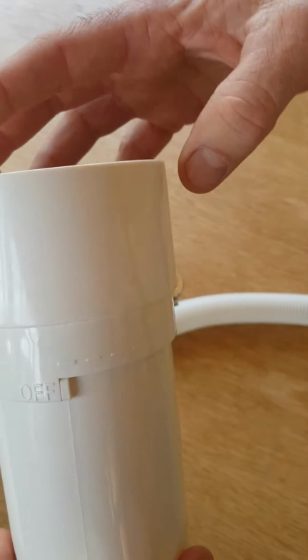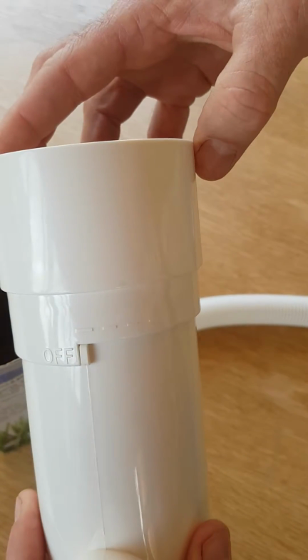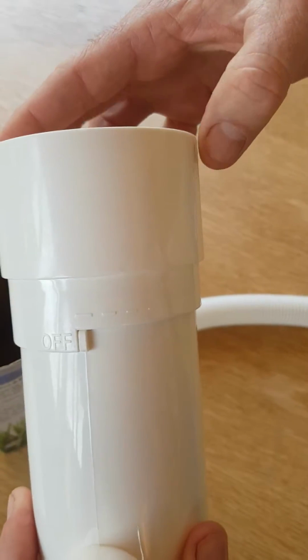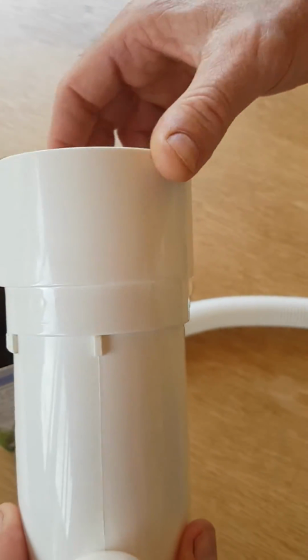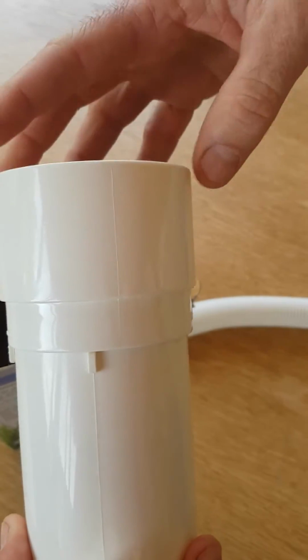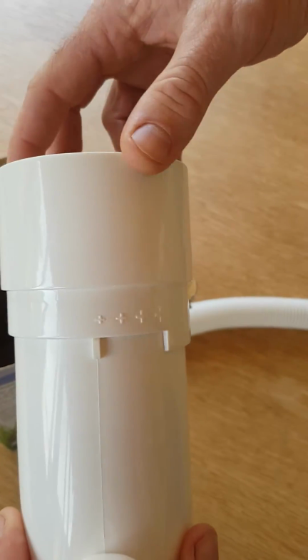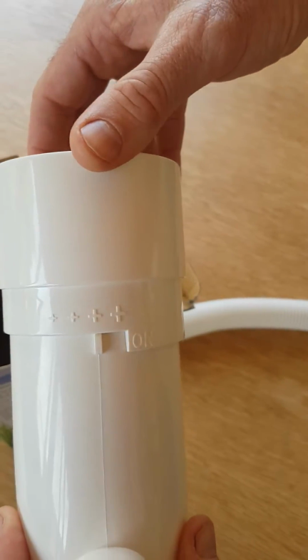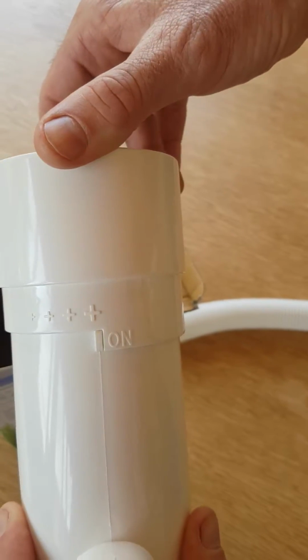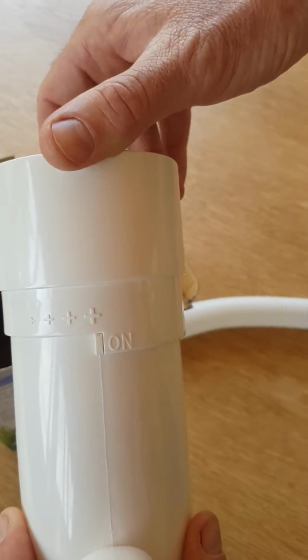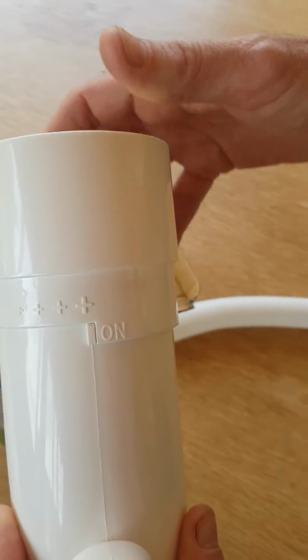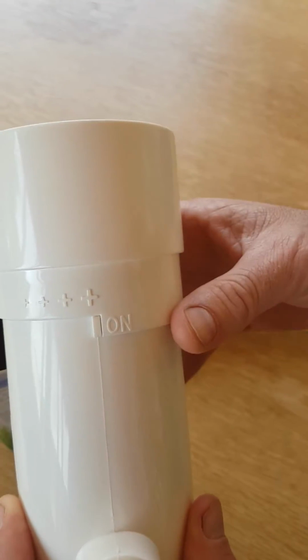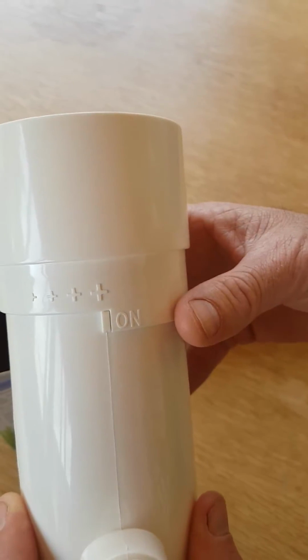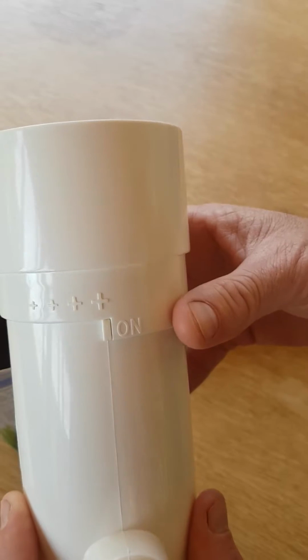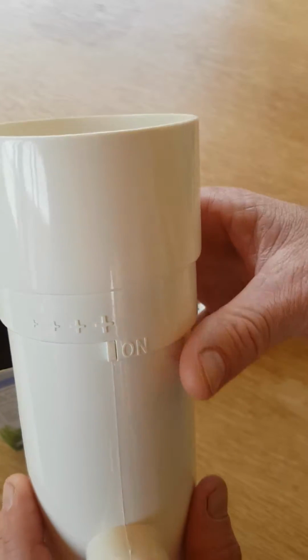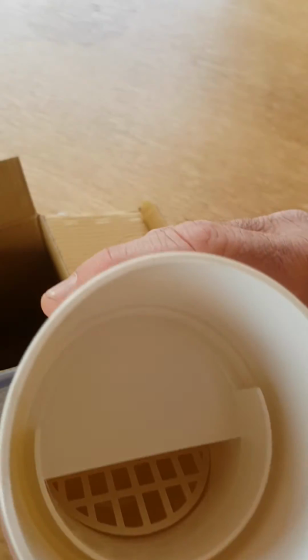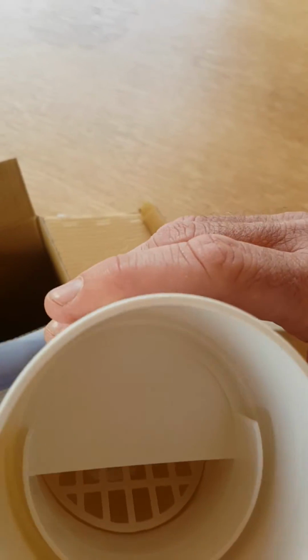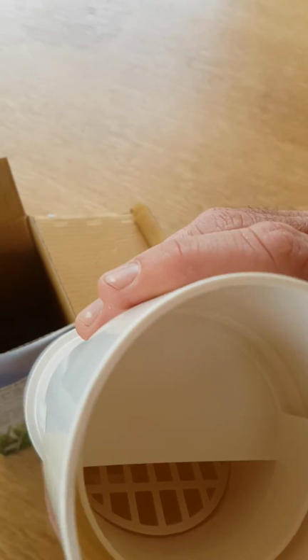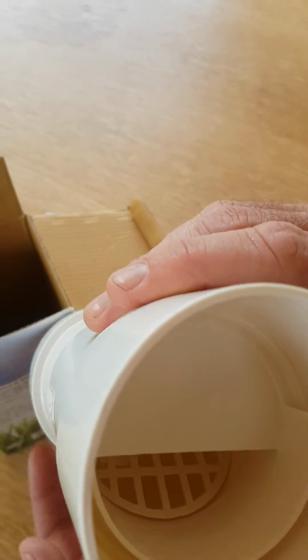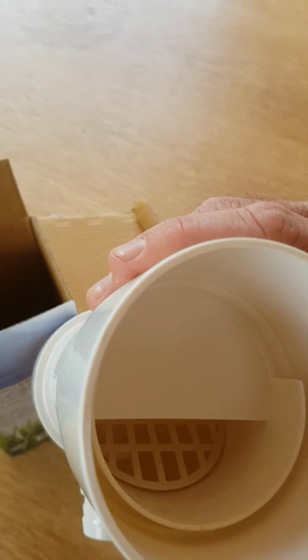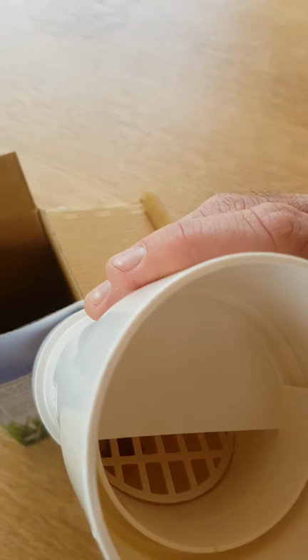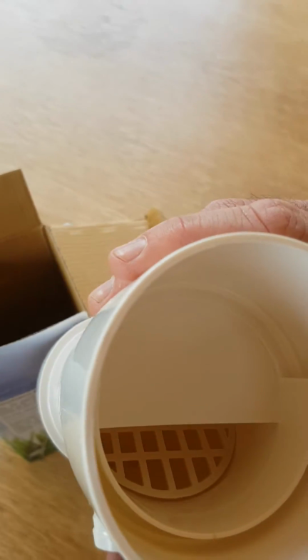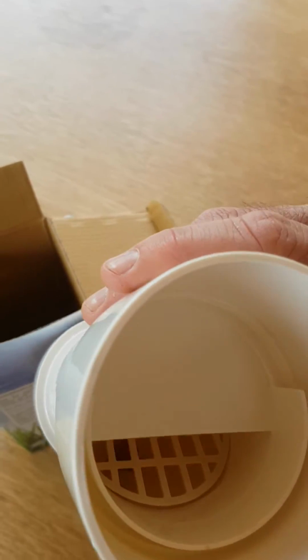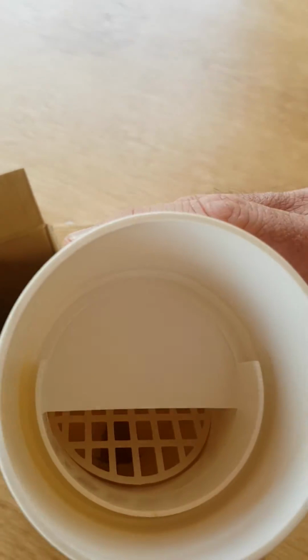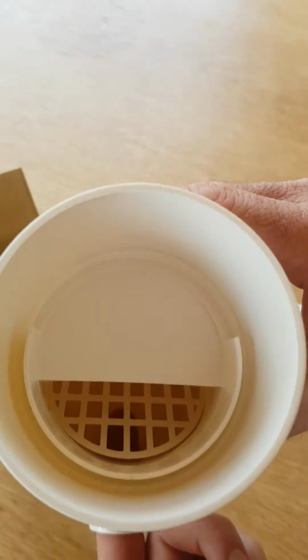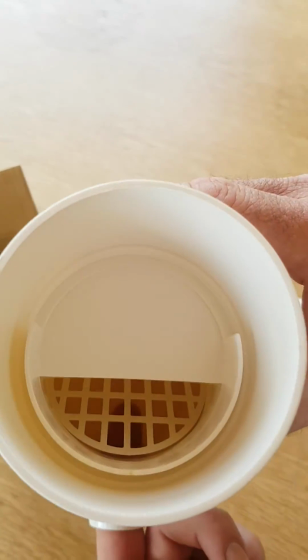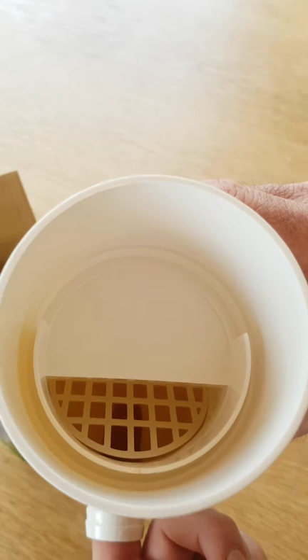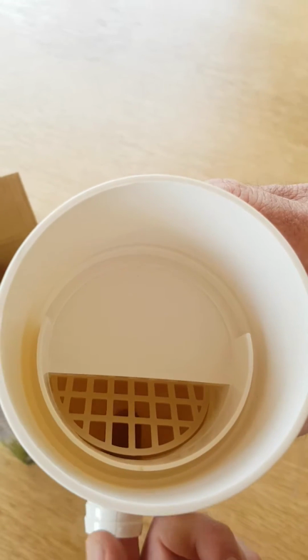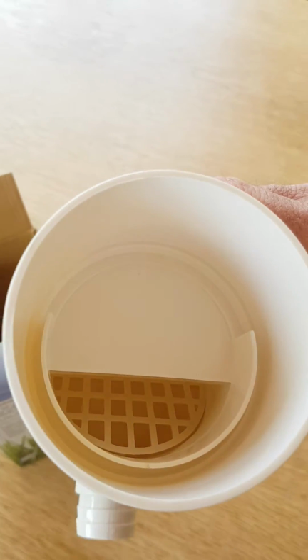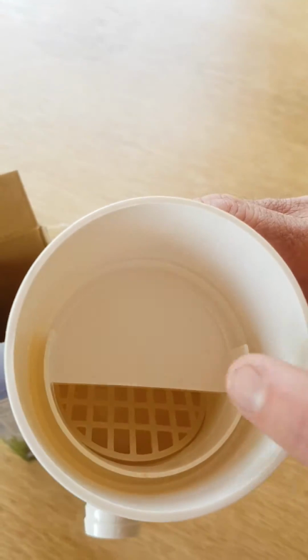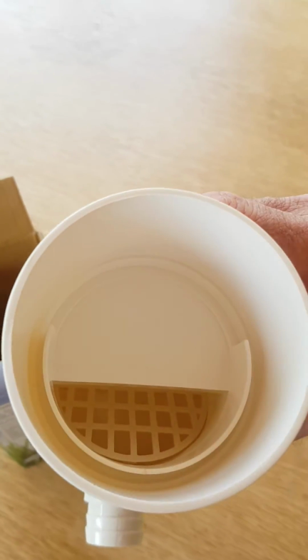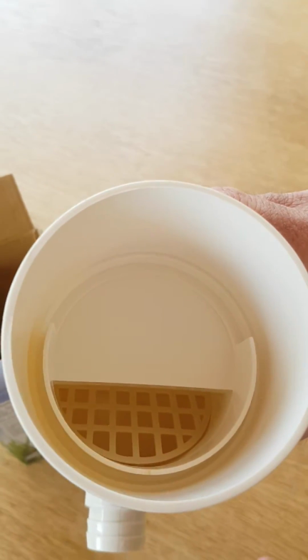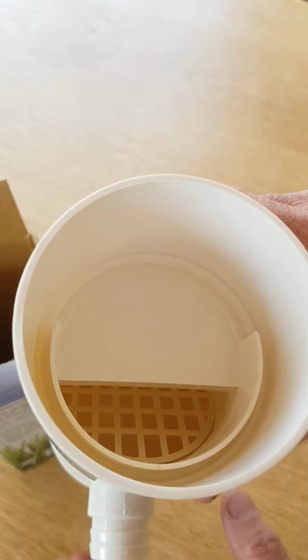If you want to start diverting water now to your lawn or pool, you turn it to the on position and it now comes through this diverter here, which also has a leaf filter.